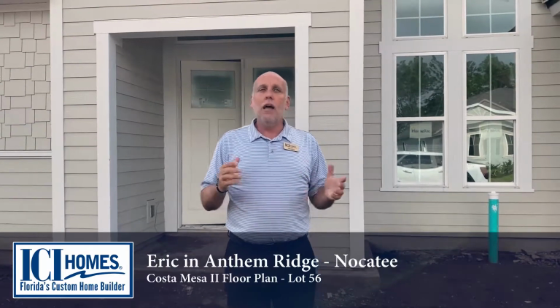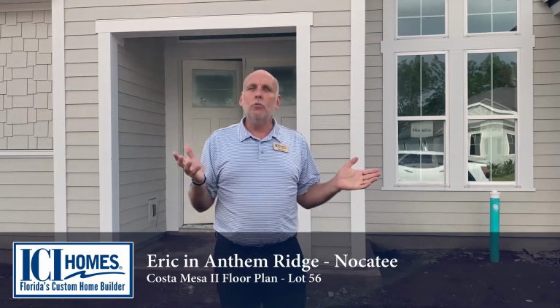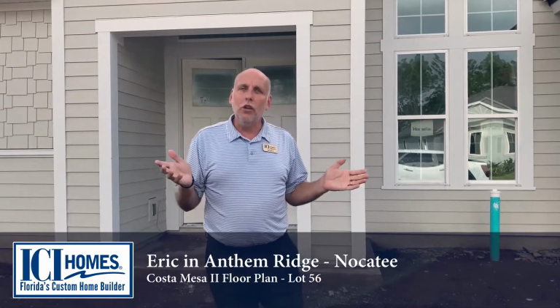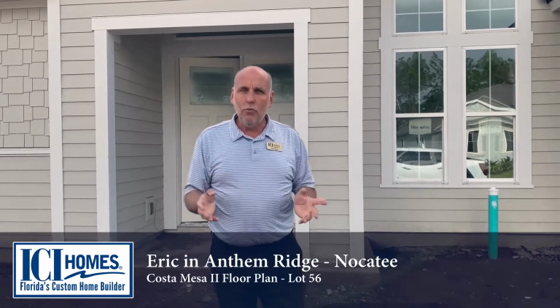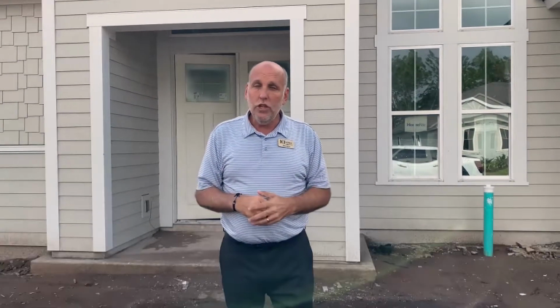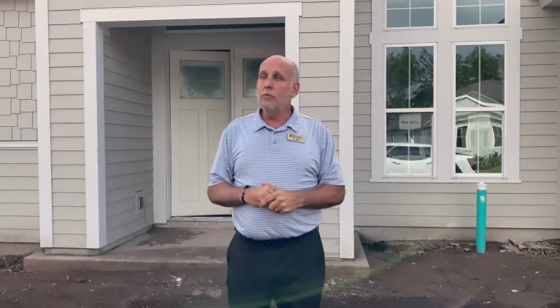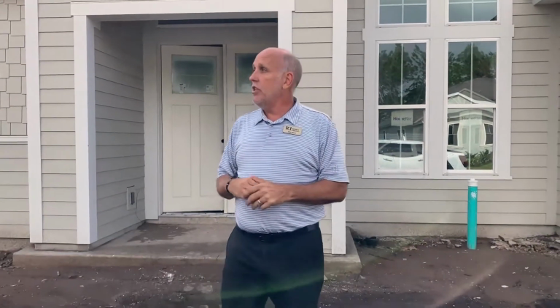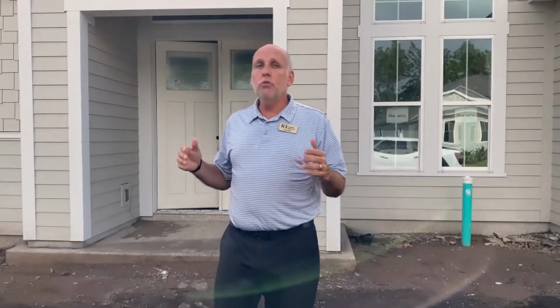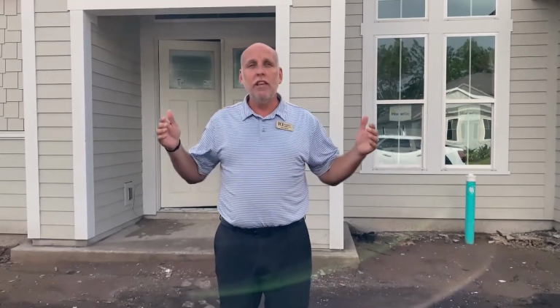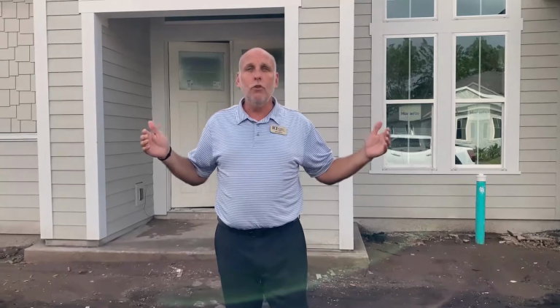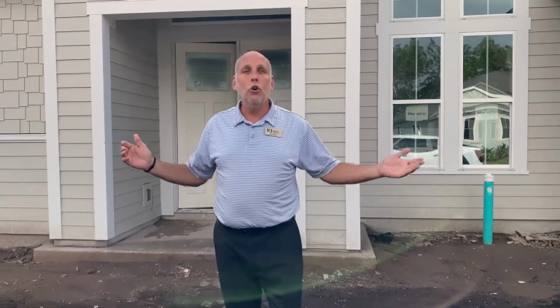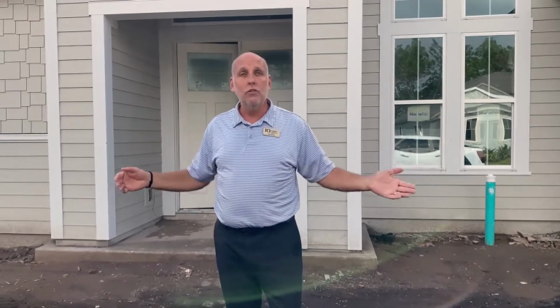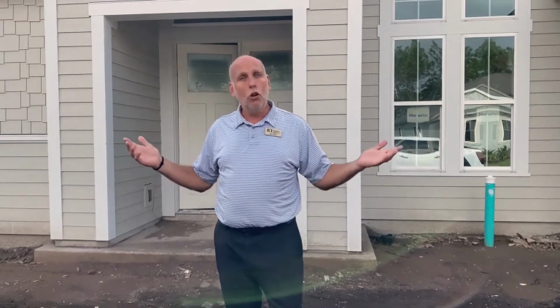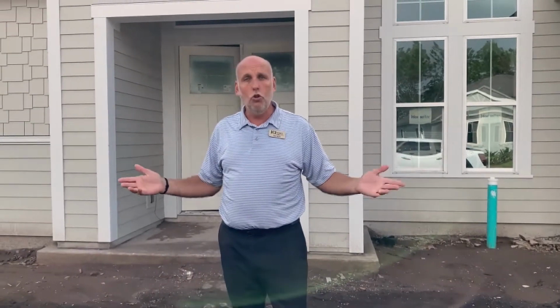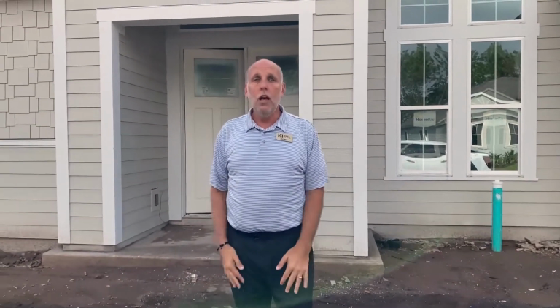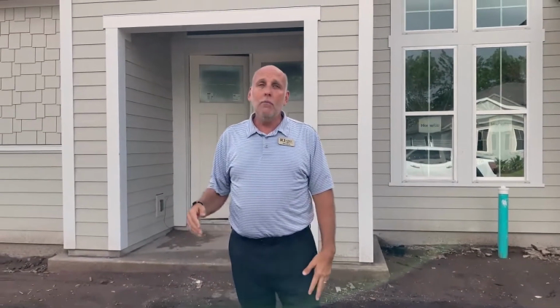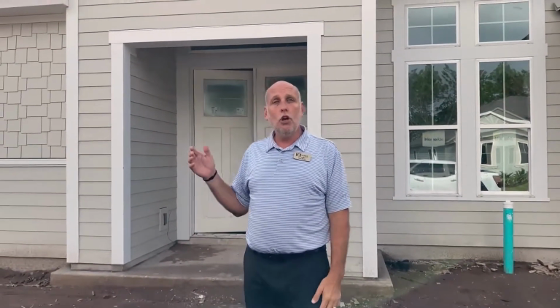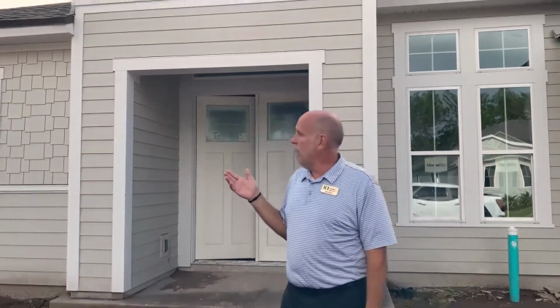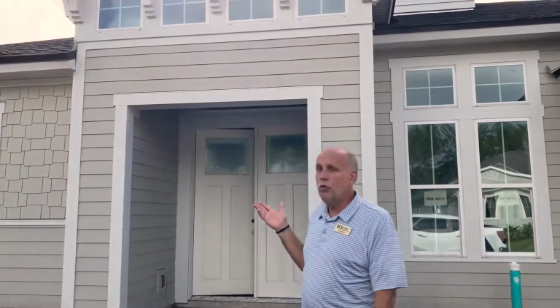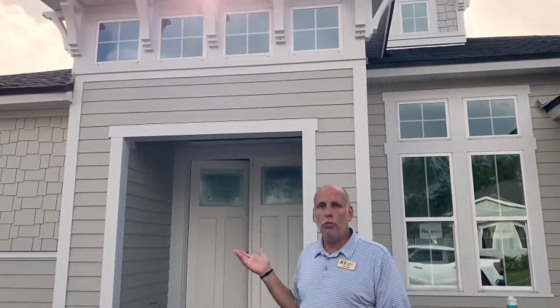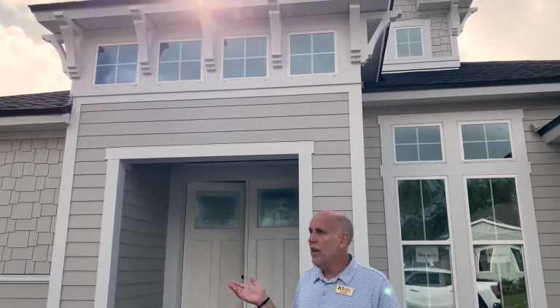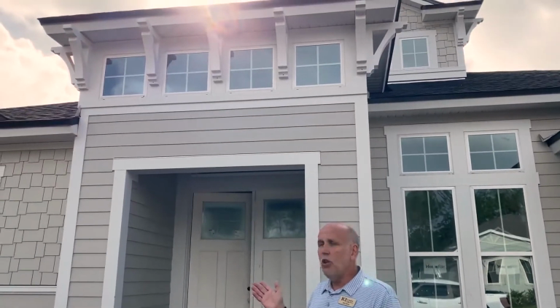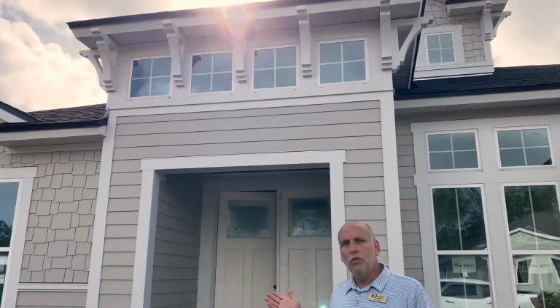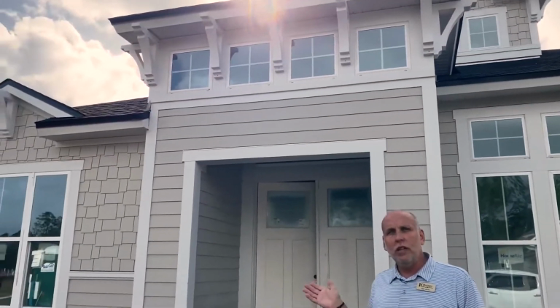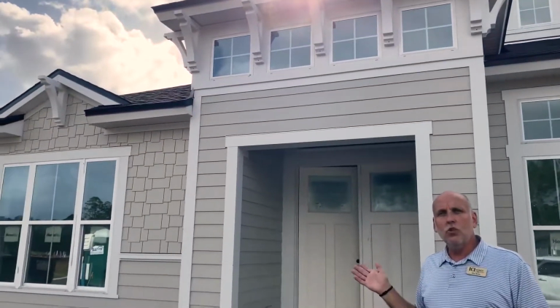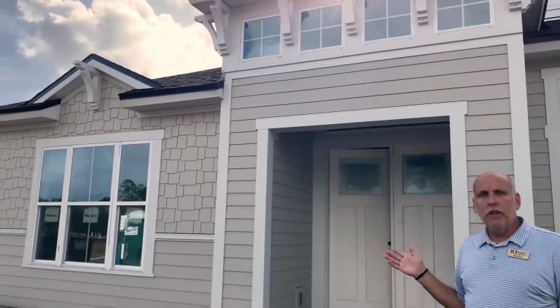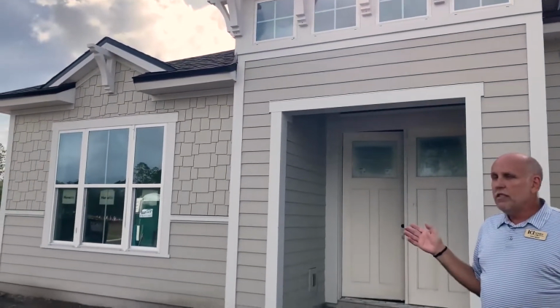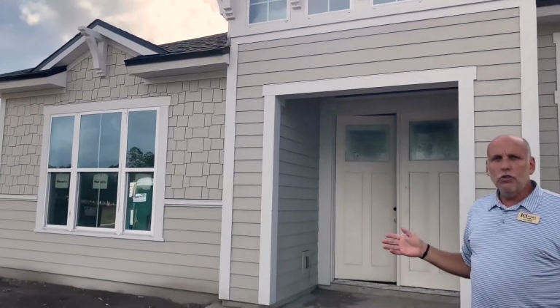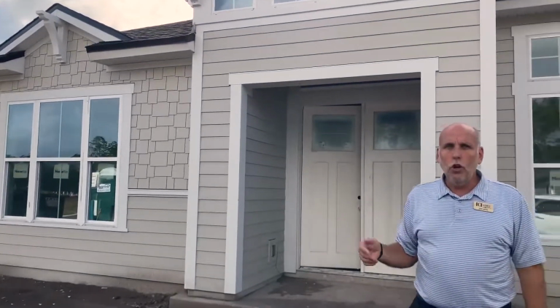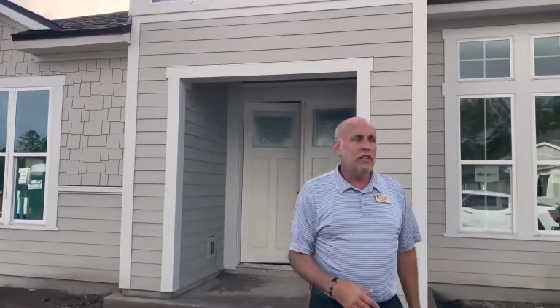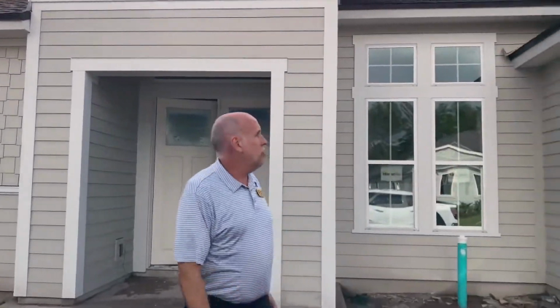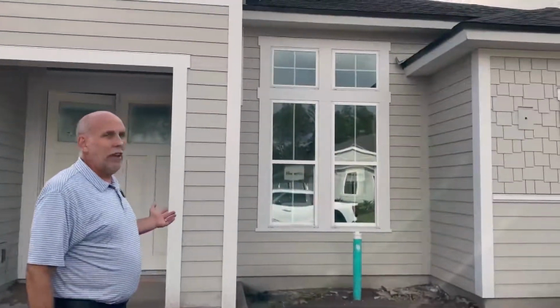Behind me we're in a community called Anthem Ridge. In Anthem Ridge, these homes are on 70-foot wide home sites, a little bit larger homes. Behind me is our Costa Mesa 2 floor plan. It's almost 3,000 square feet, single-story home. This is a coastal elevation.